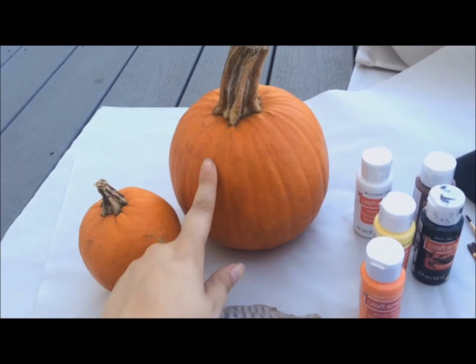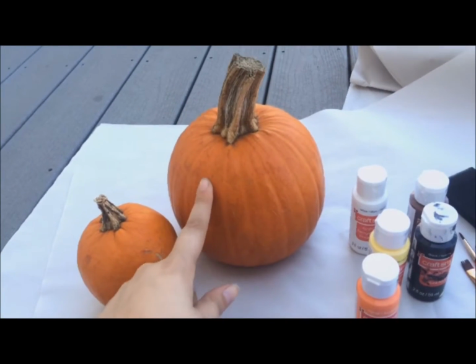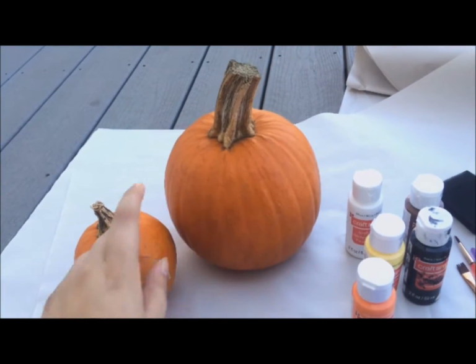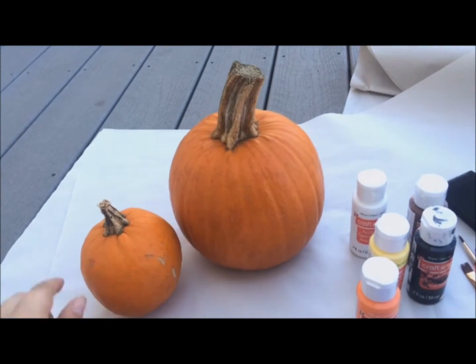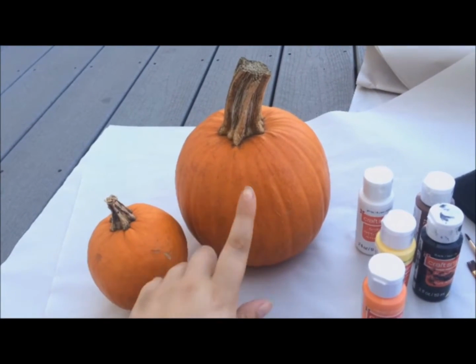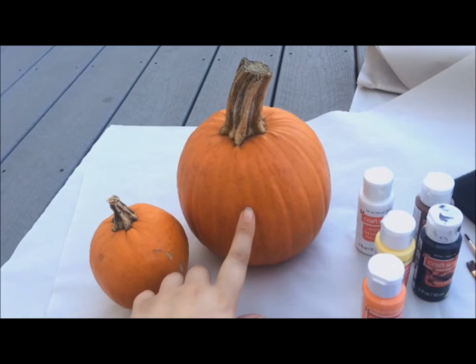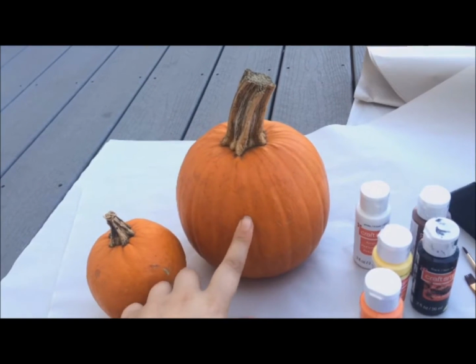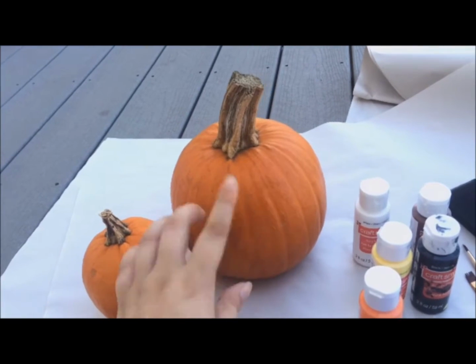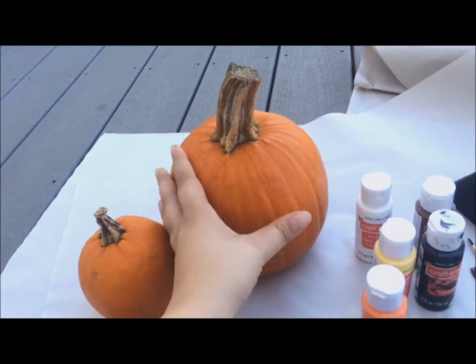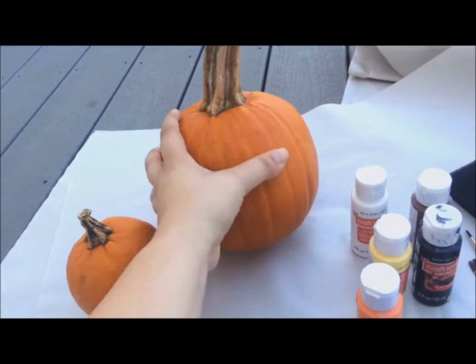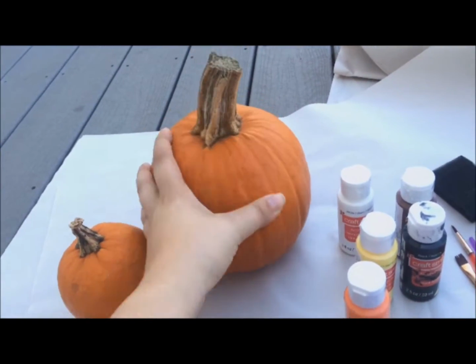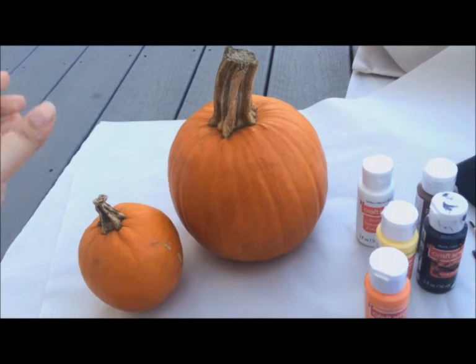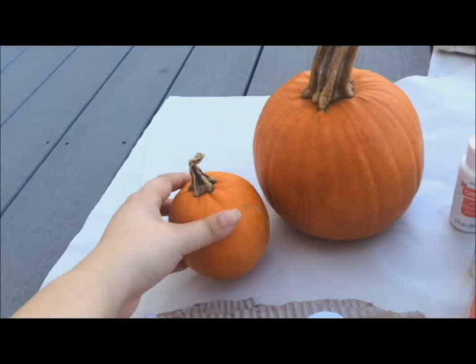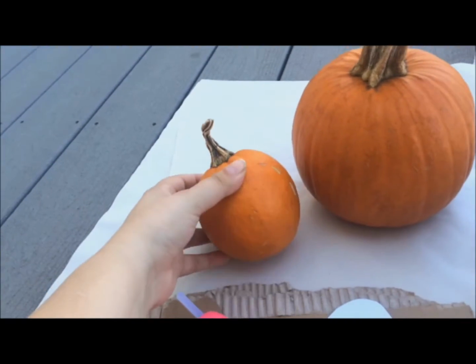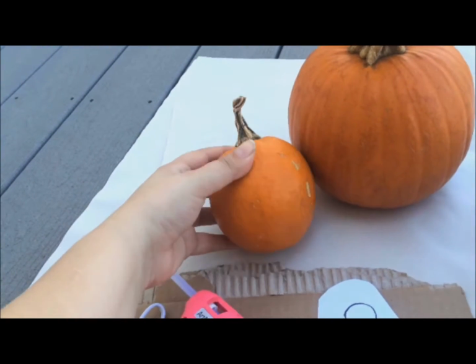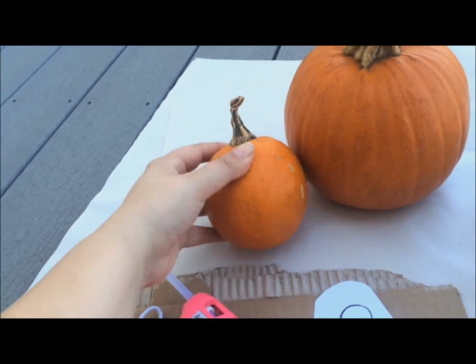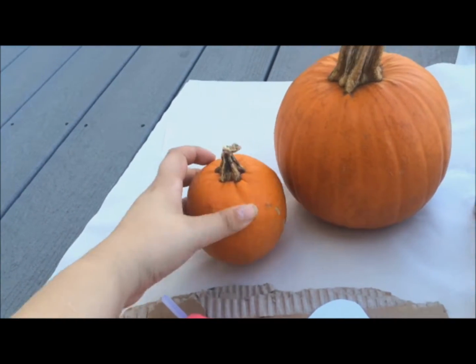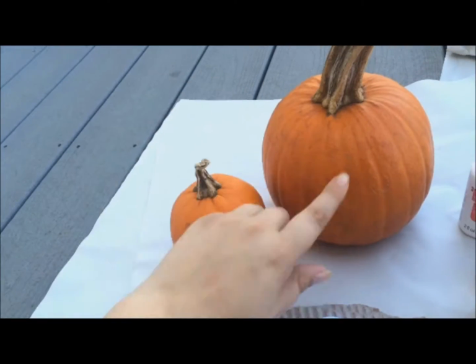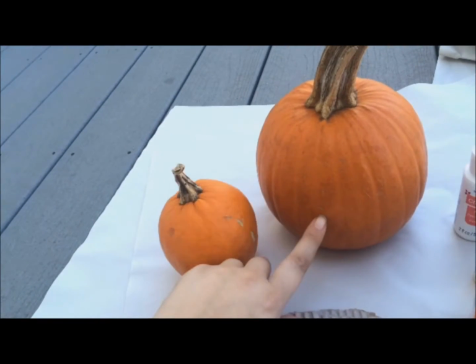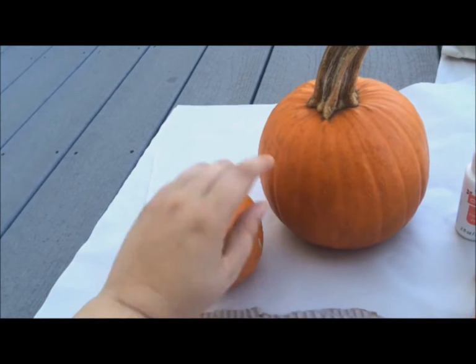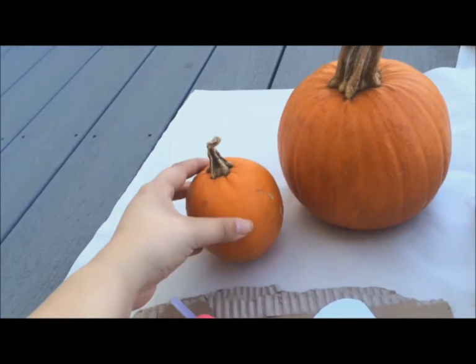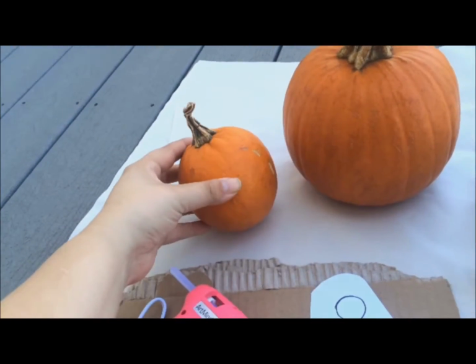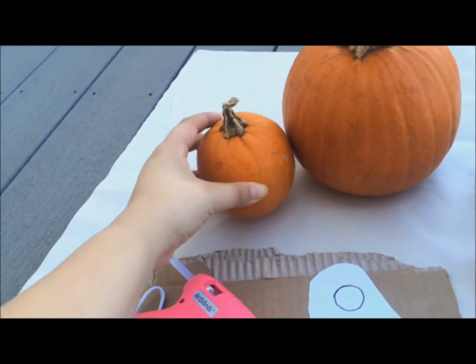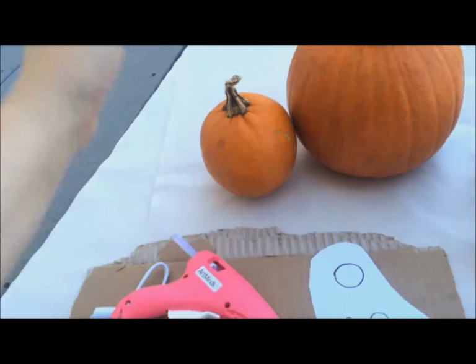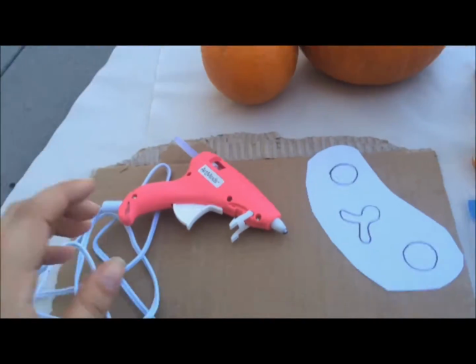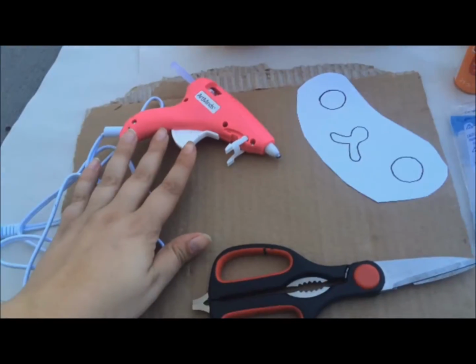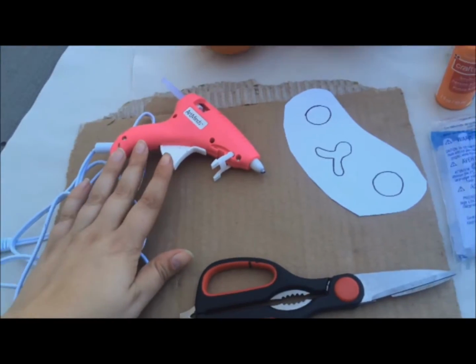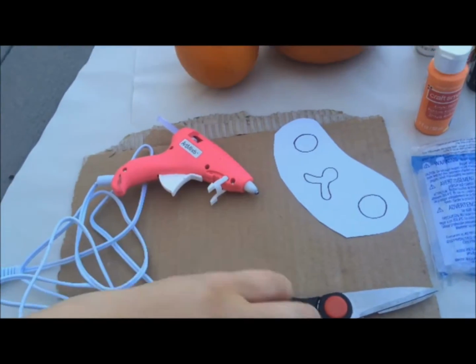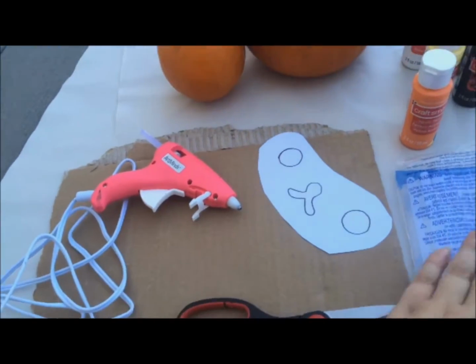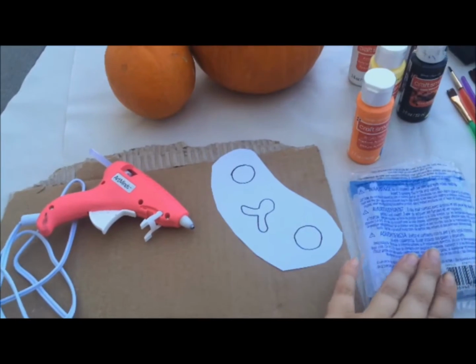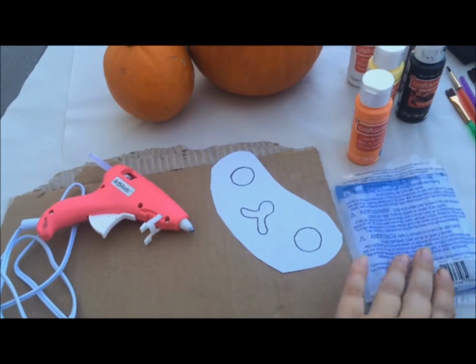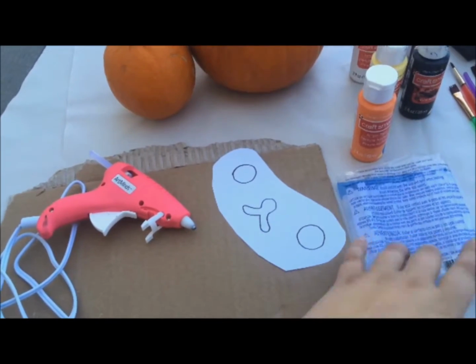So you're going to need two pumpkins — one is going to be just a medium size, and then a small pumpkin. This one's going to be Rilakkuma, and this one's going to be Kiritori. Then you're going to need a hot glue gun and obviously the glue sticks.